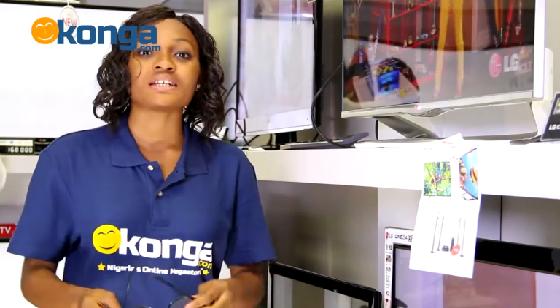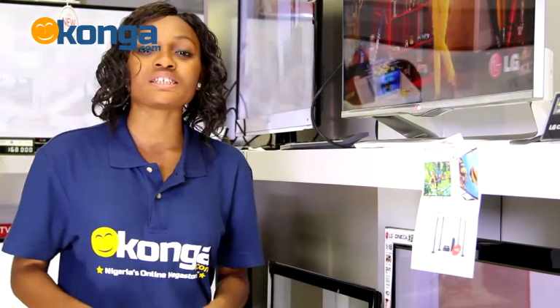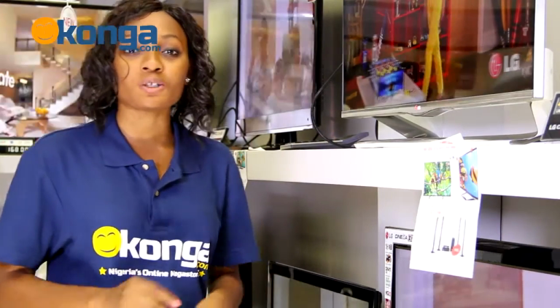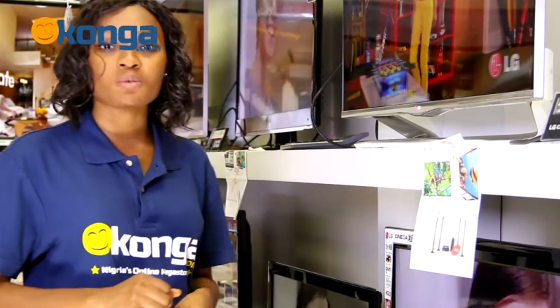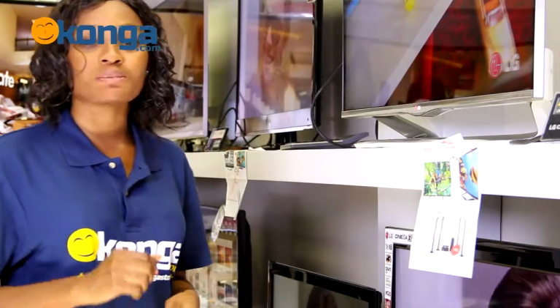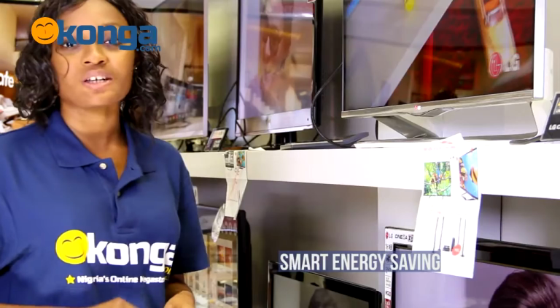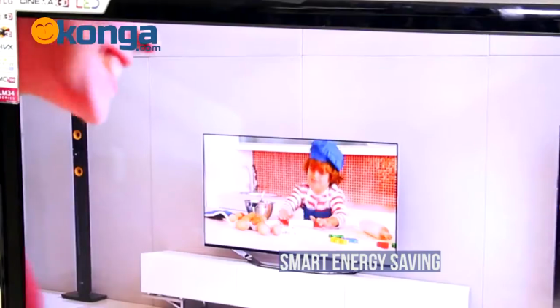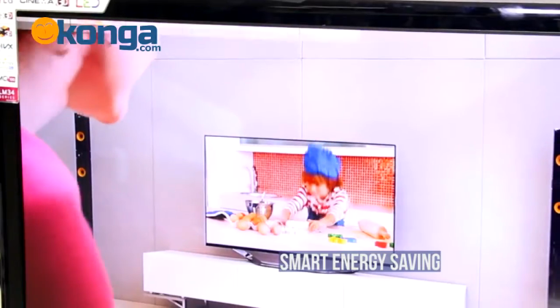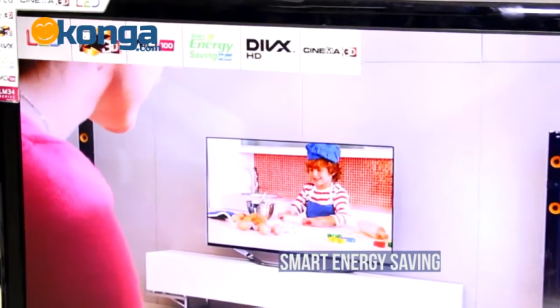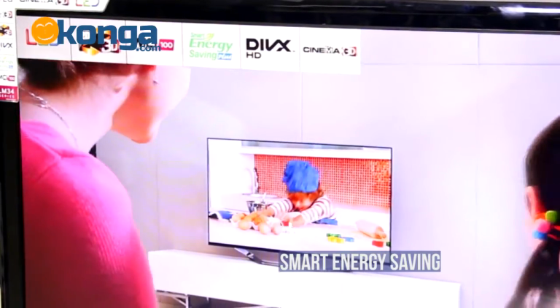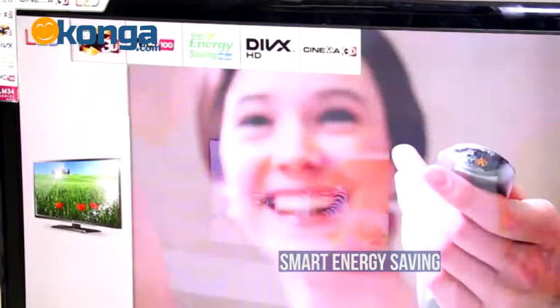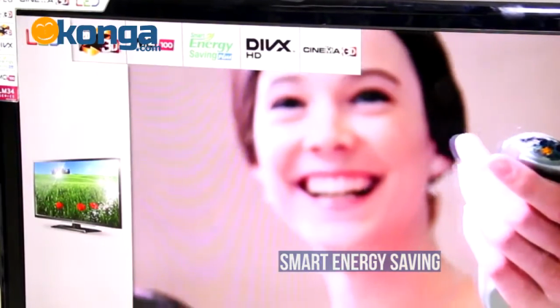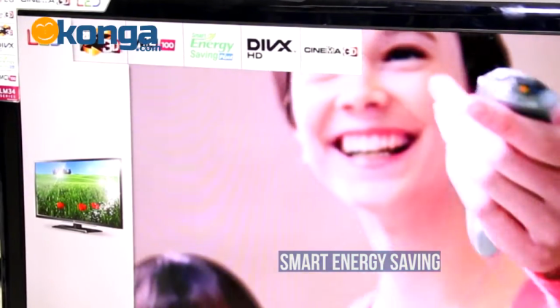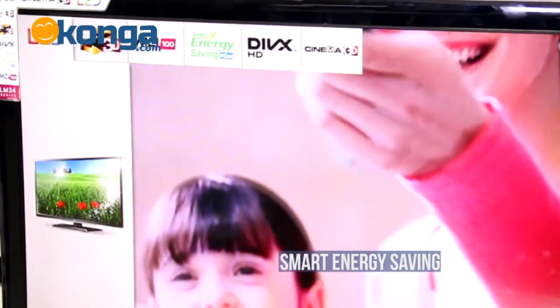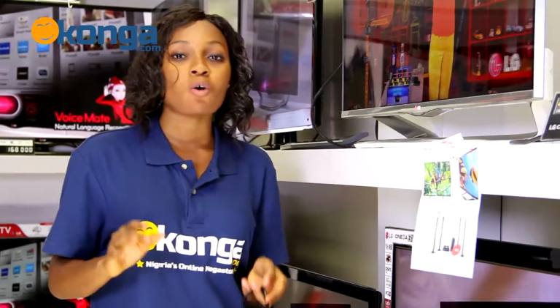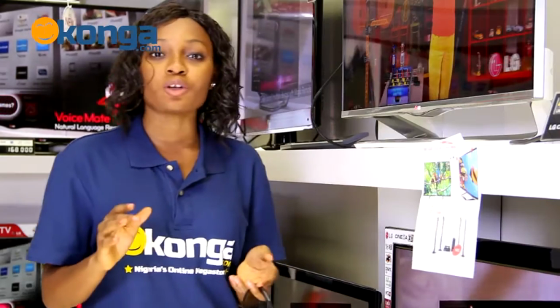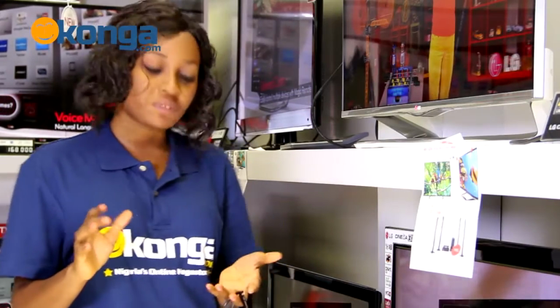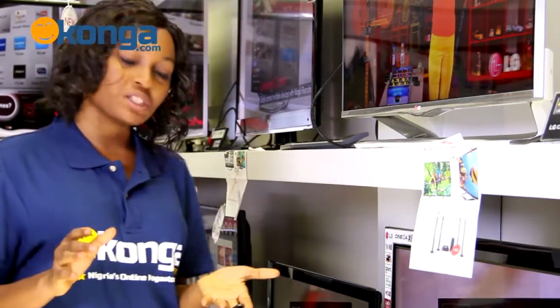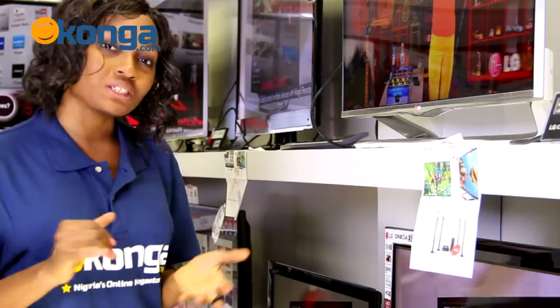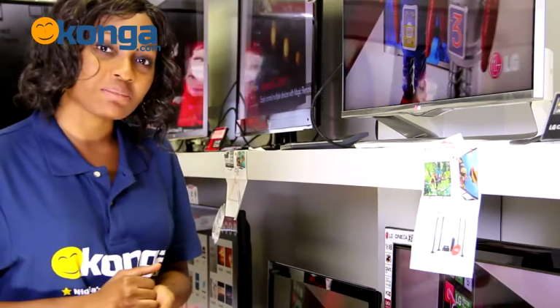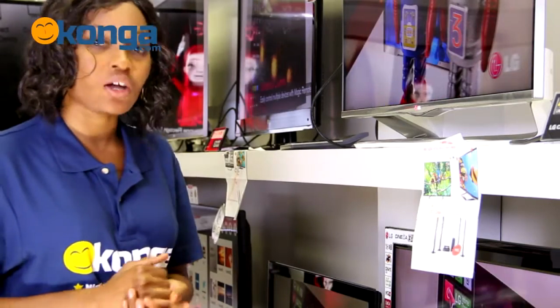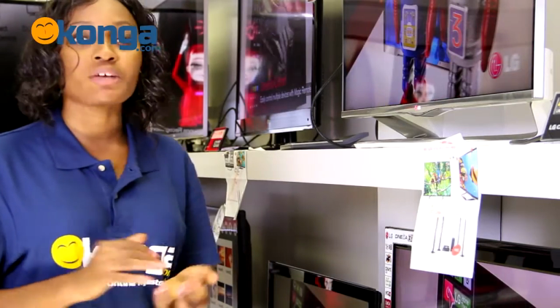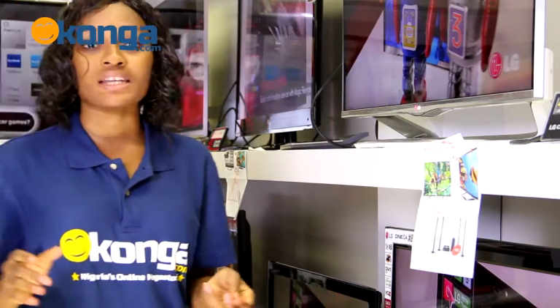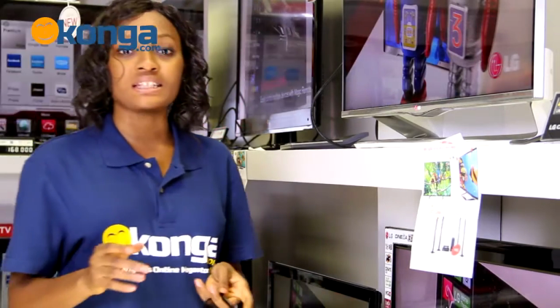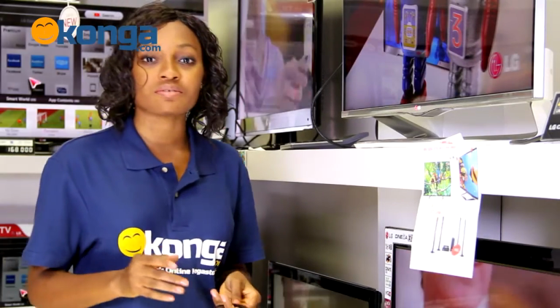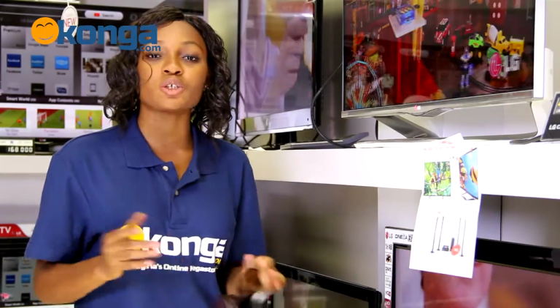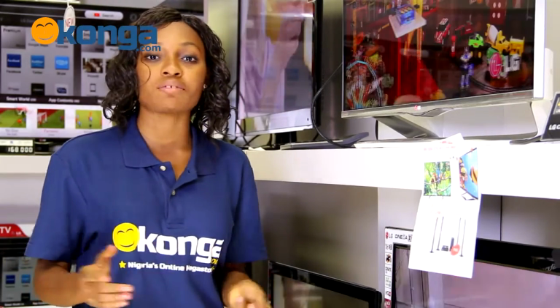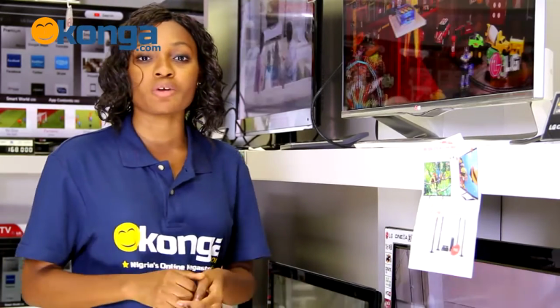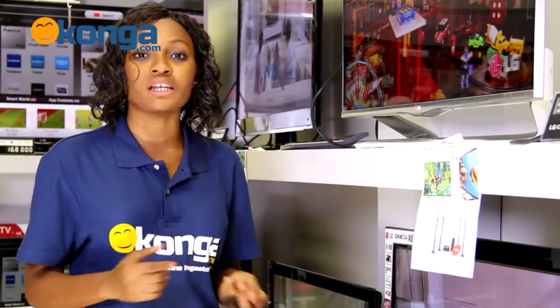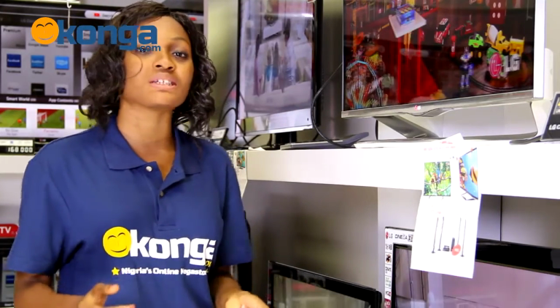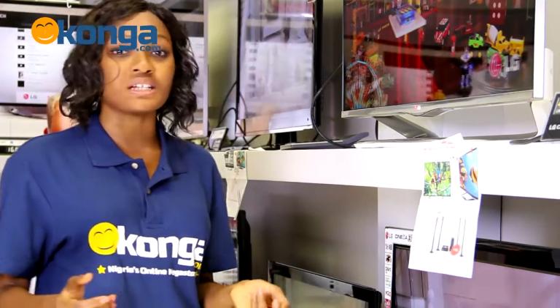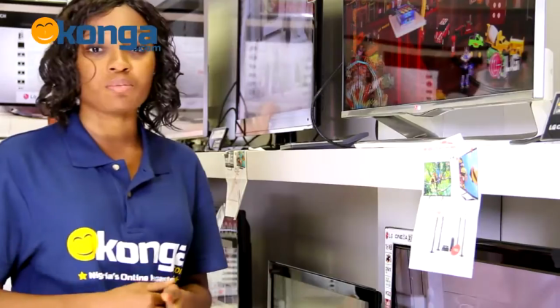Now this TV also comes with a smart energy saving feature, which keeps the energy bills low while your TV is on standby or even while it's active, so you don't have to worry about electricity bills at the end of the month.